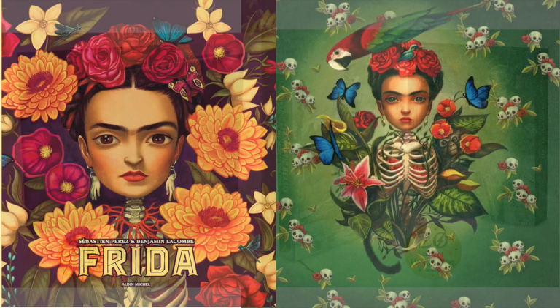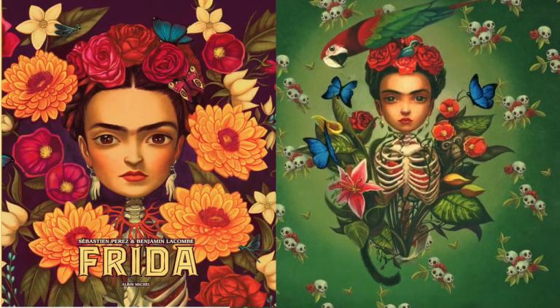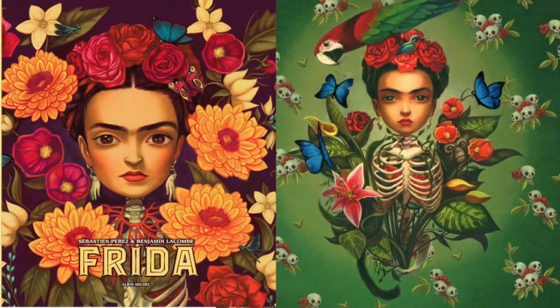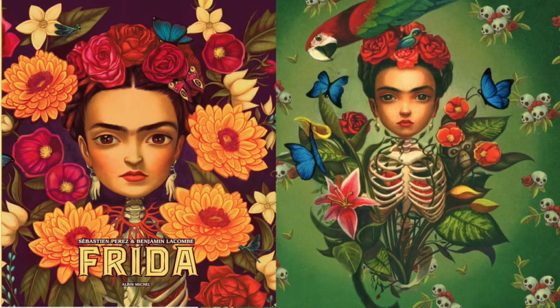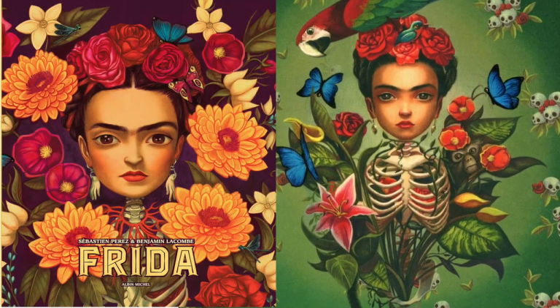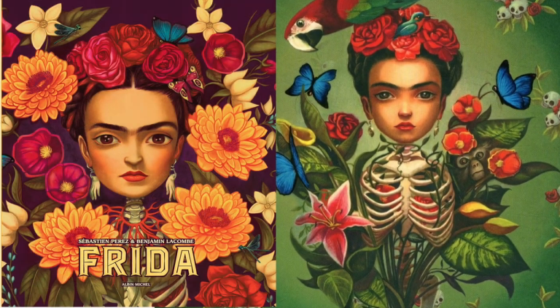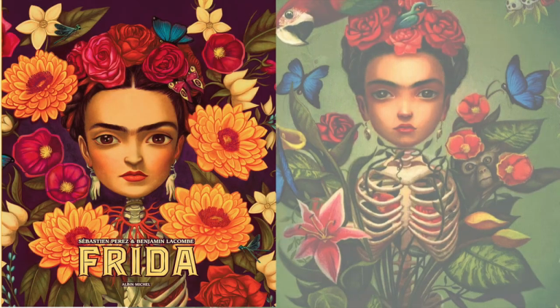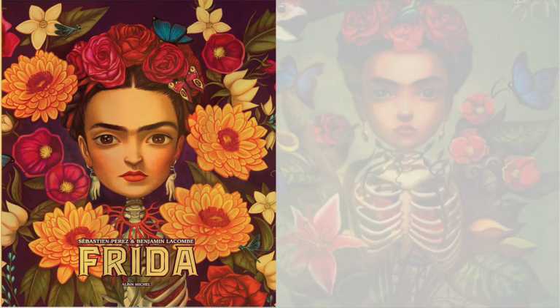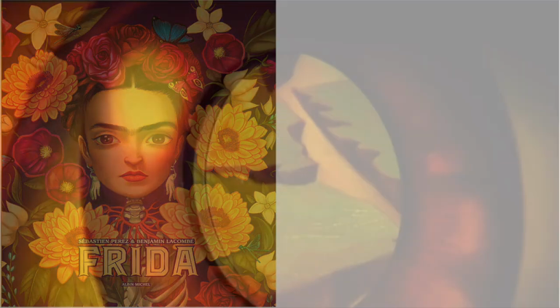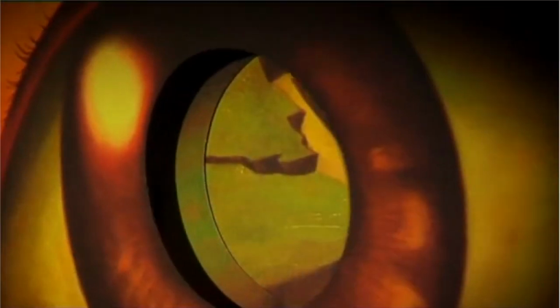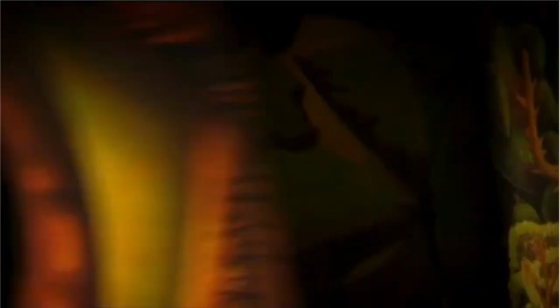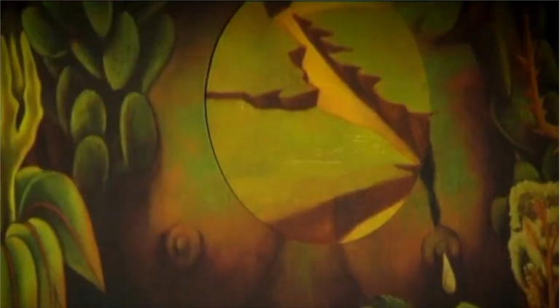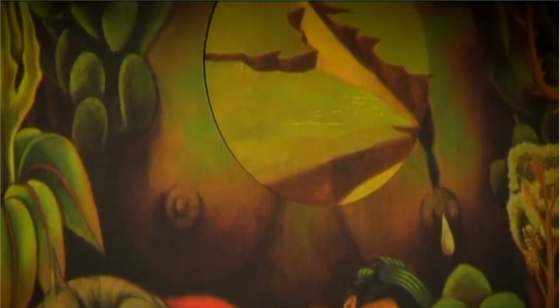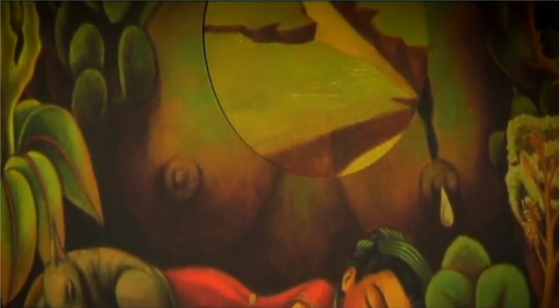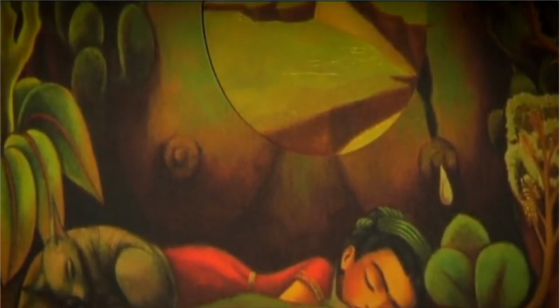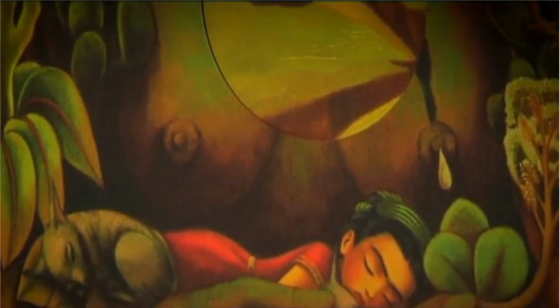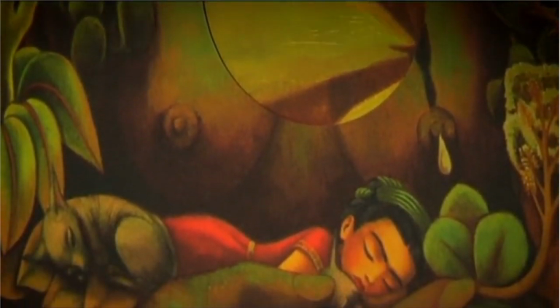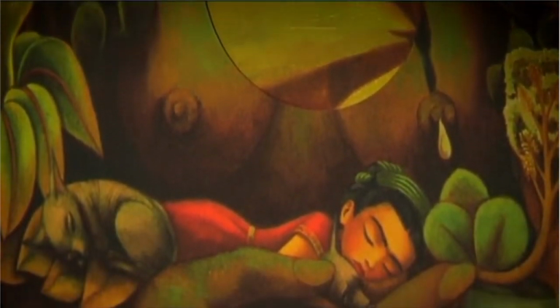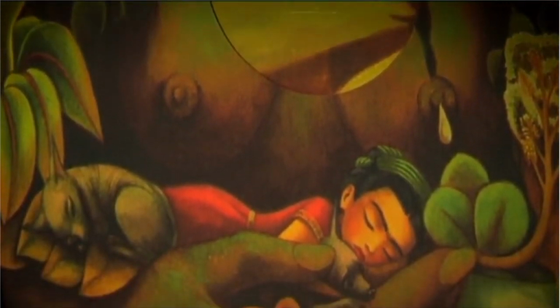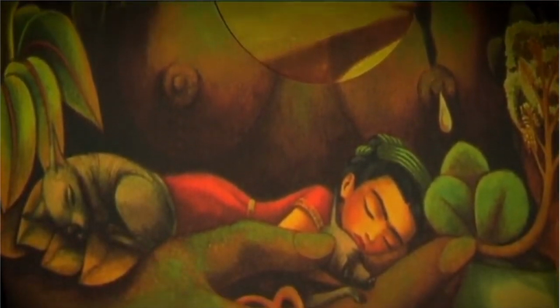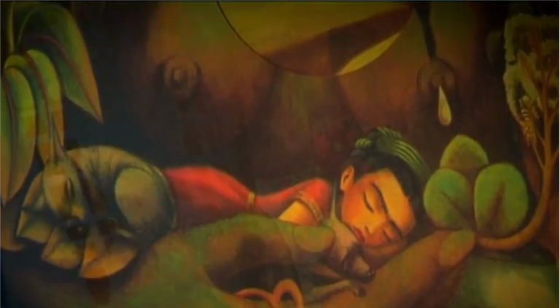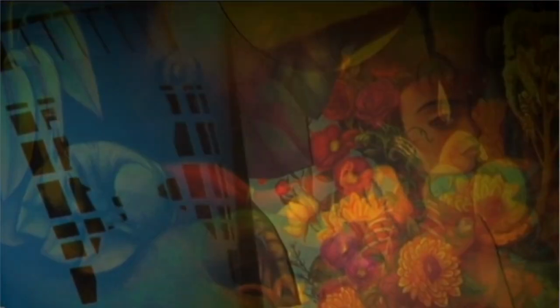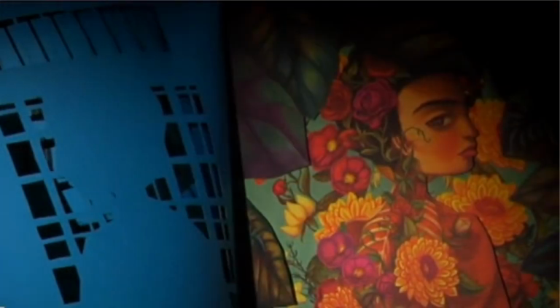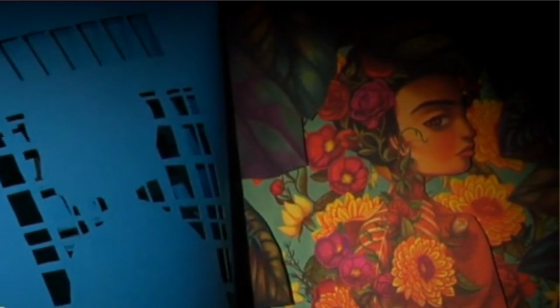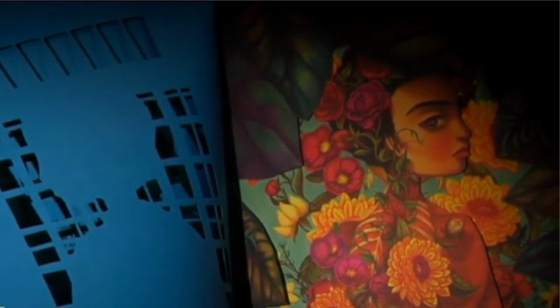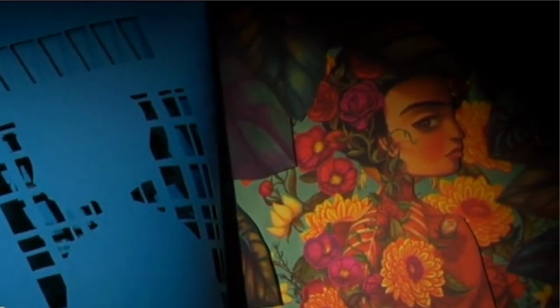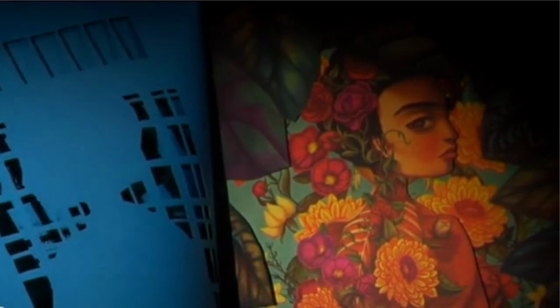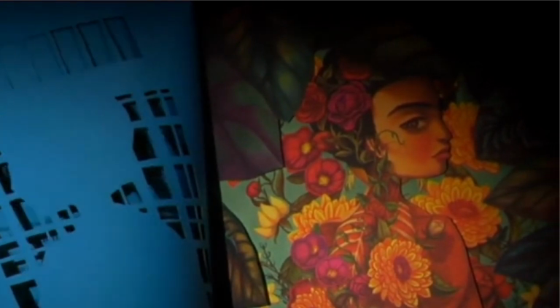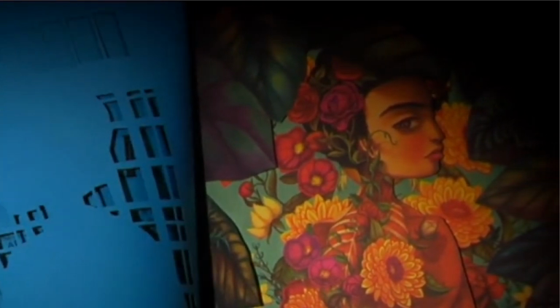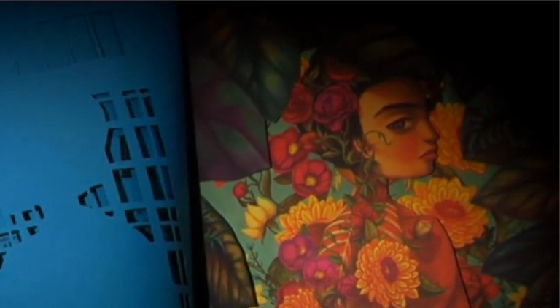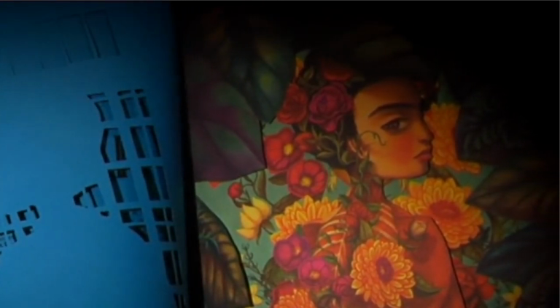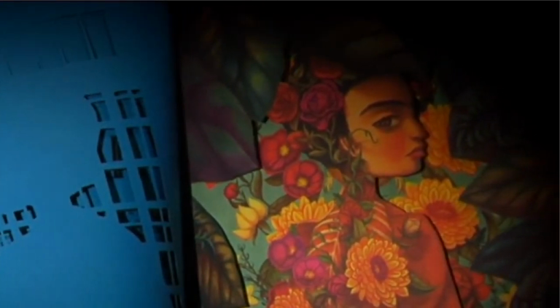Art lovers should definitely take a look at Benjamin Lacombe's stunning book Frida, with excerpts from Frida Kahlo's personal diaries and Sebastien Perez's poetic musings. It features a series of consecutive die-cut pages drawing you into her life, art, and creative process.